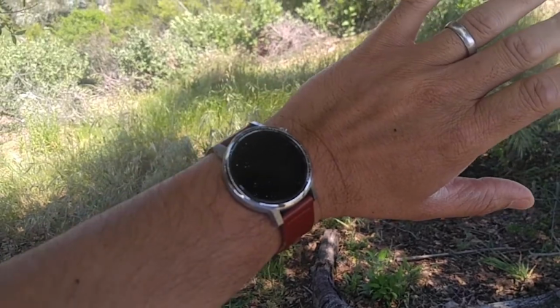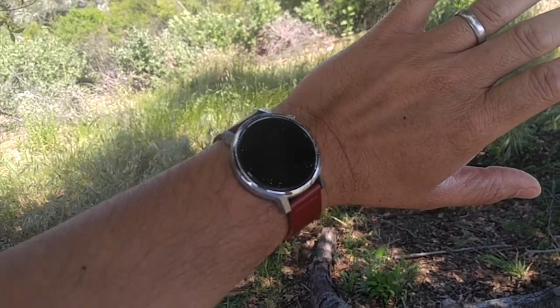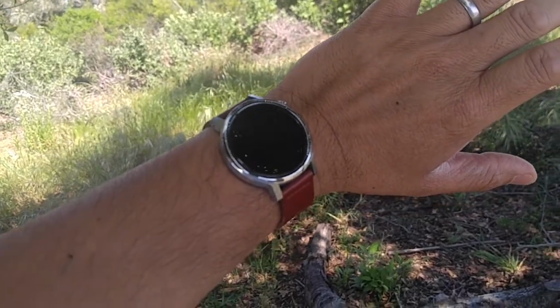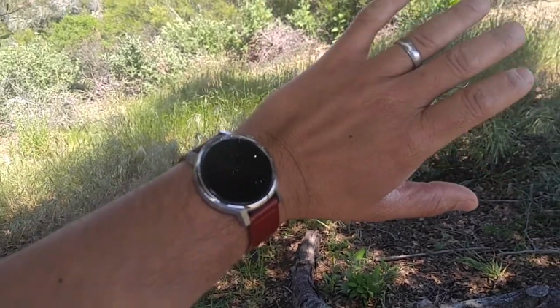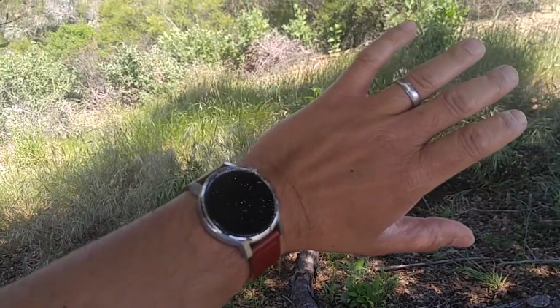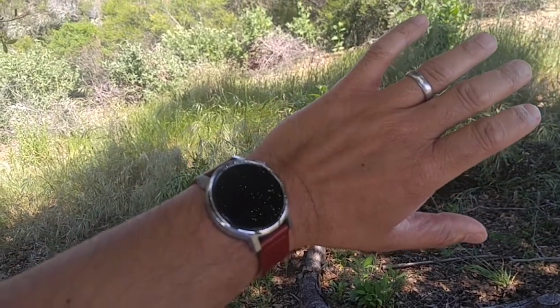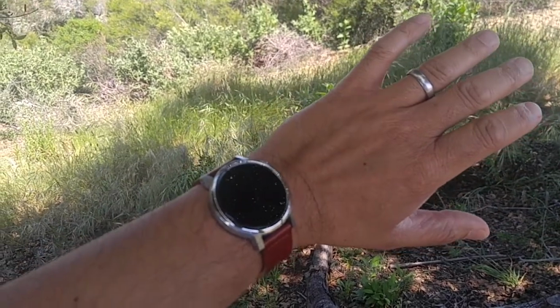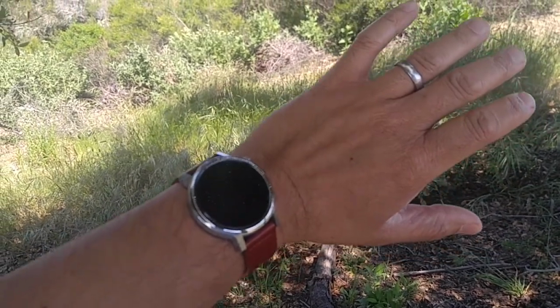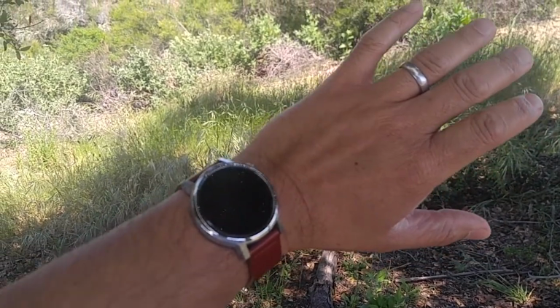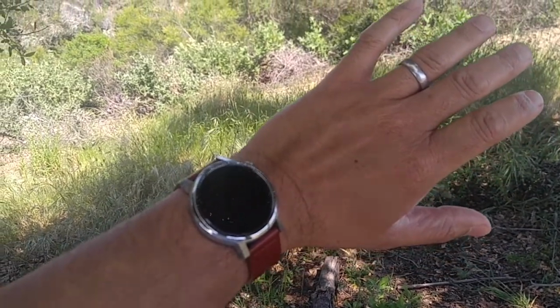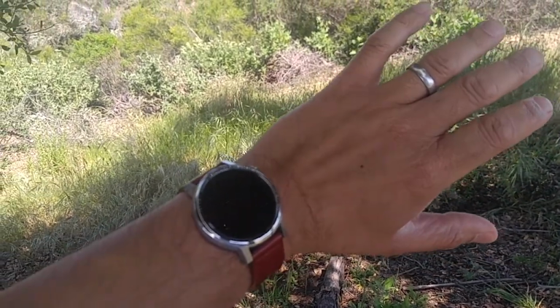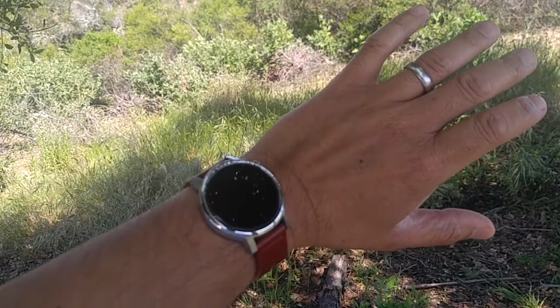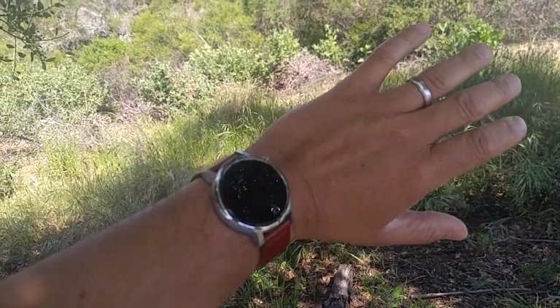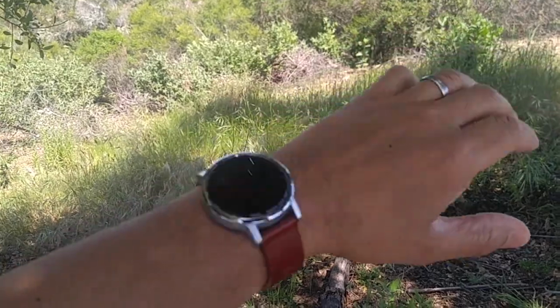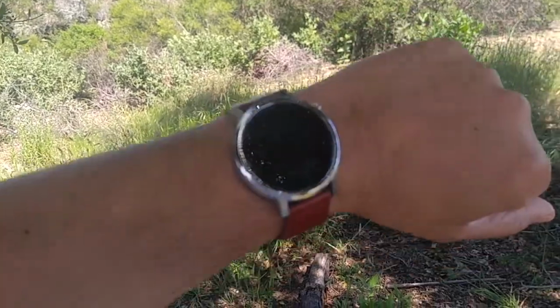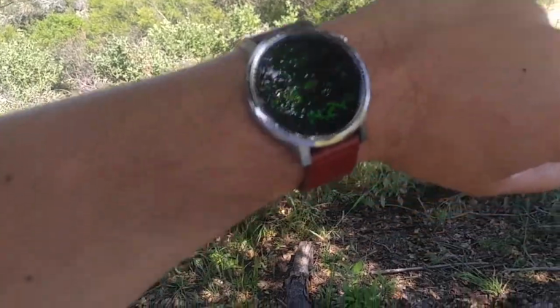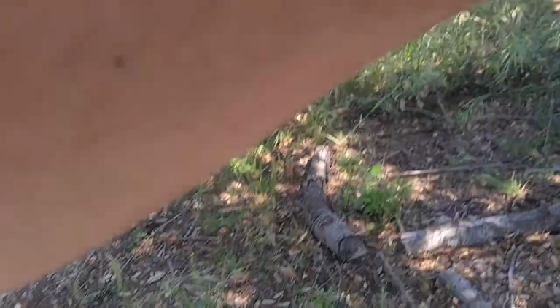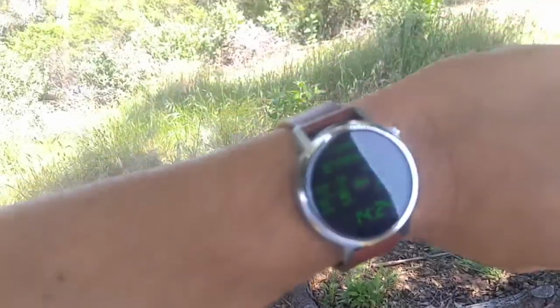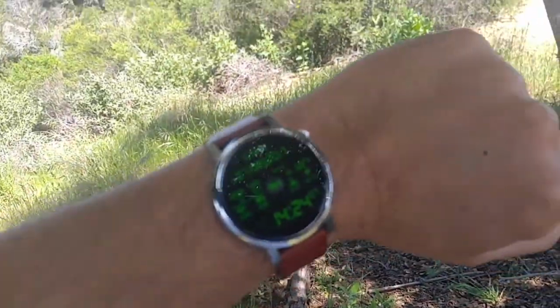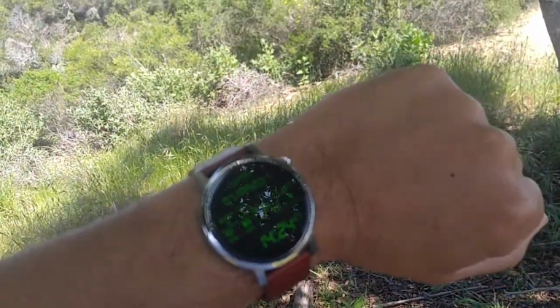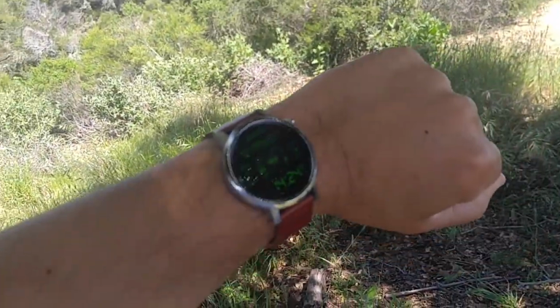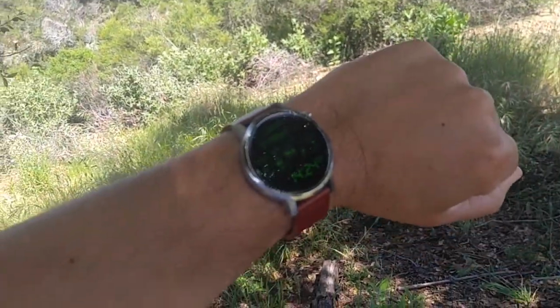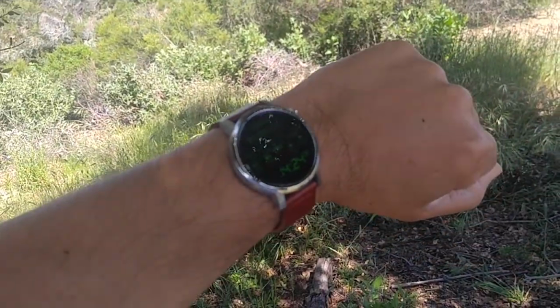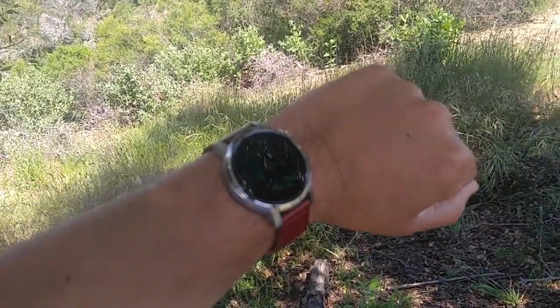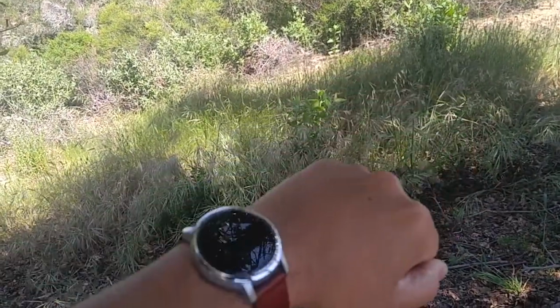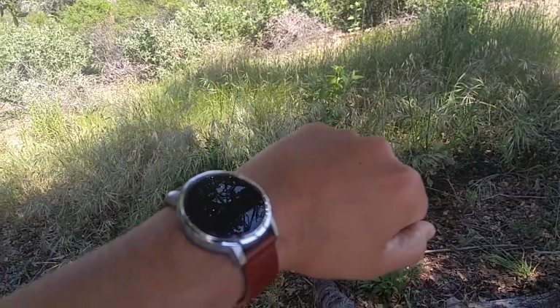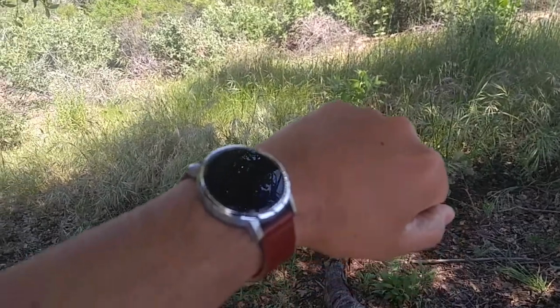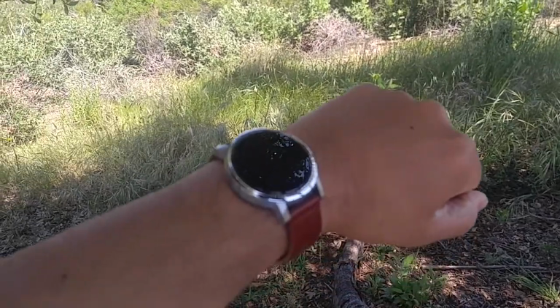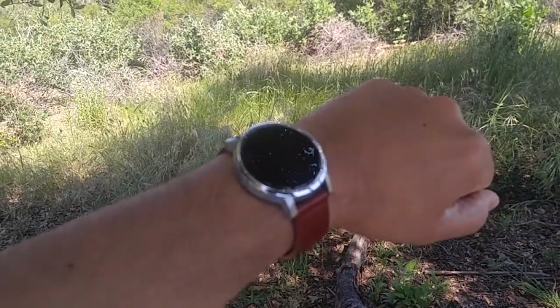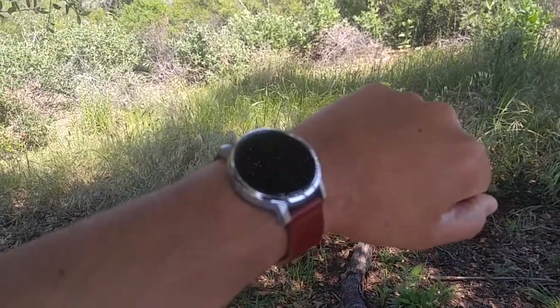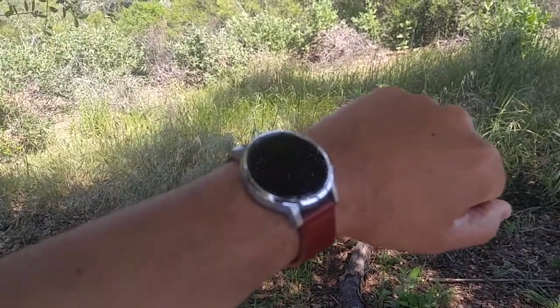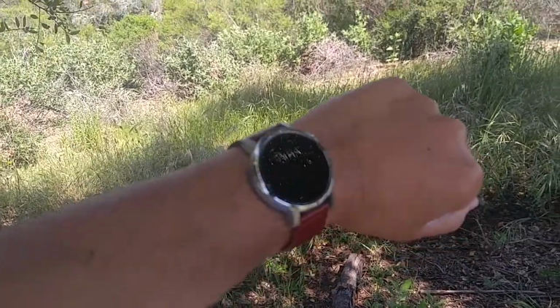The watch totally works in every other way — in every other Bluetooth connectivity way, in every other aspect, my watch totally works fine. It's just getting those initial notifications where it doesn't work.